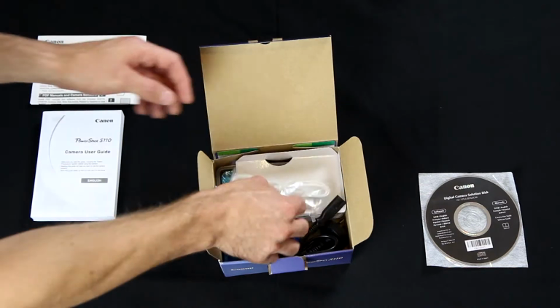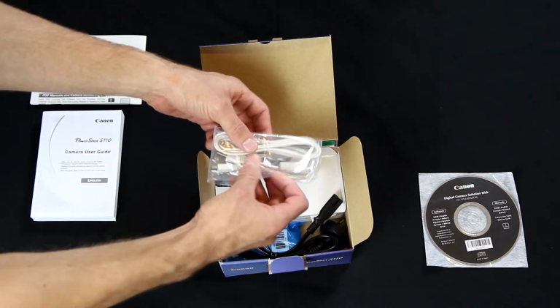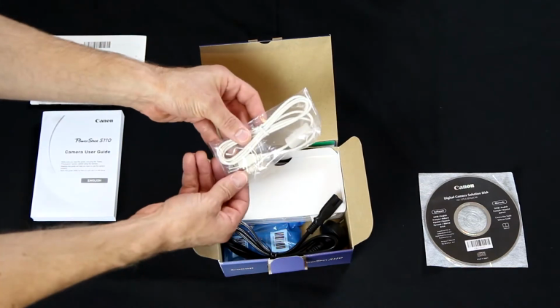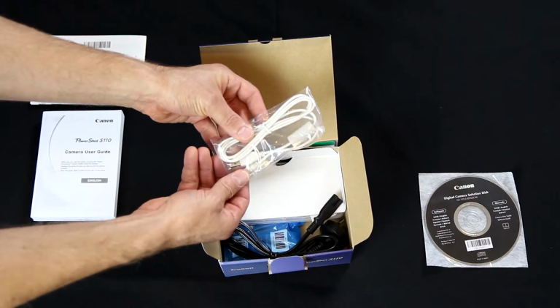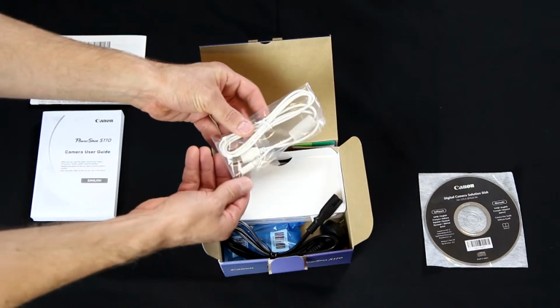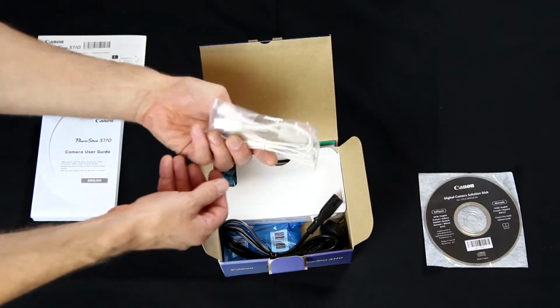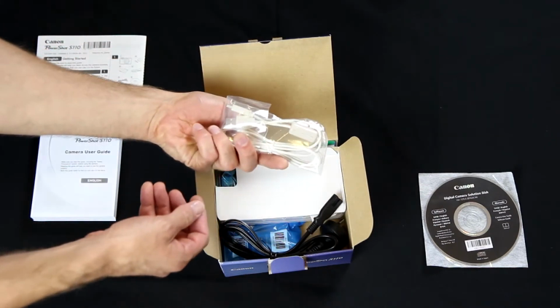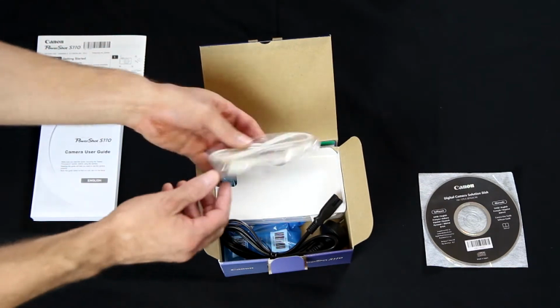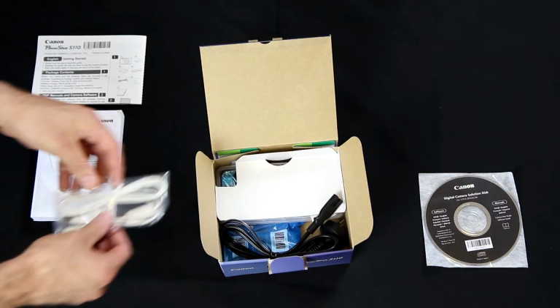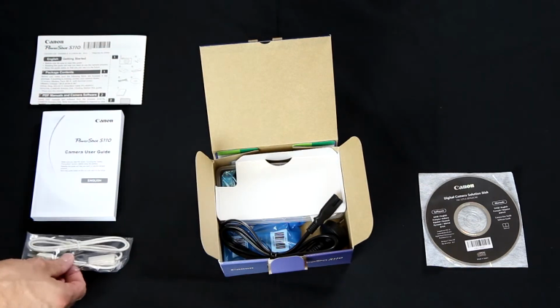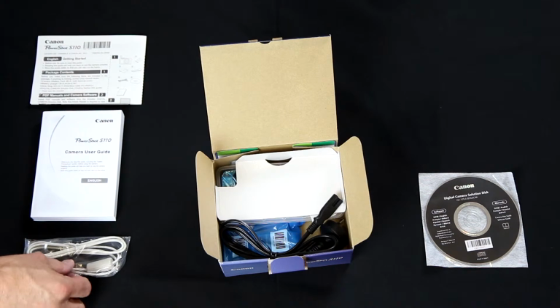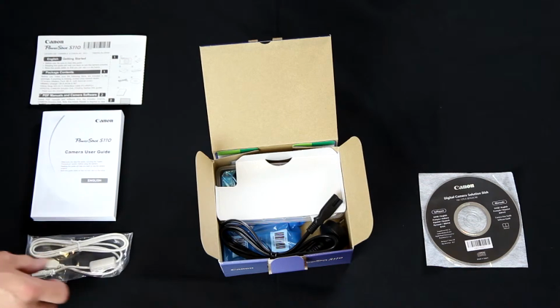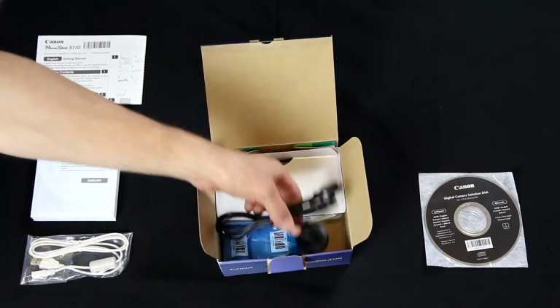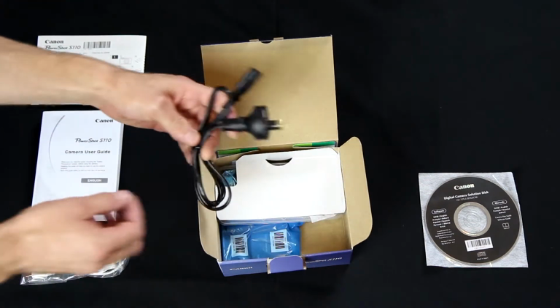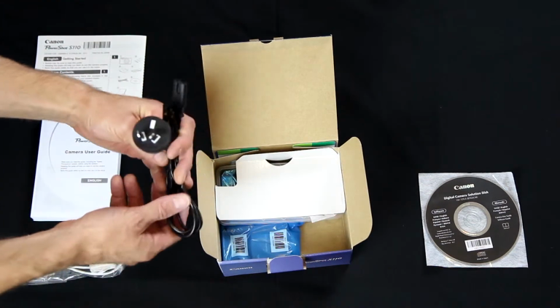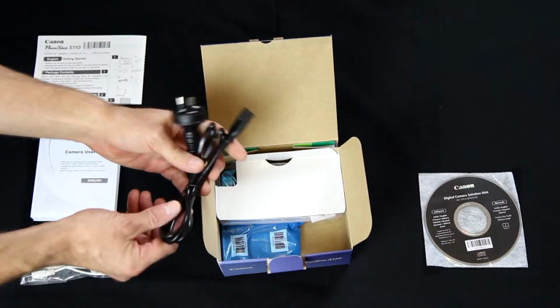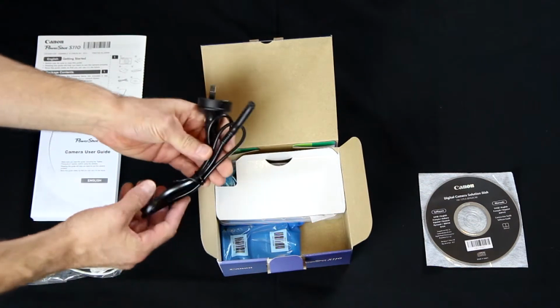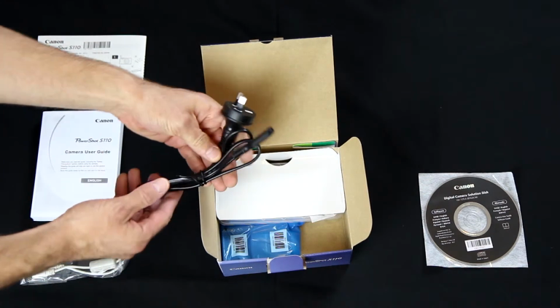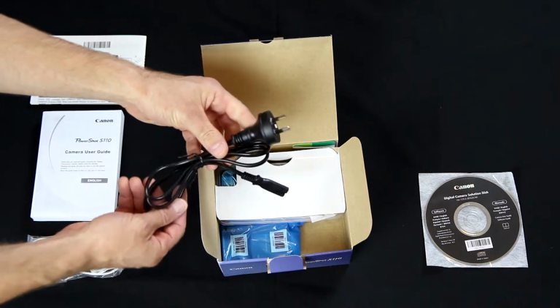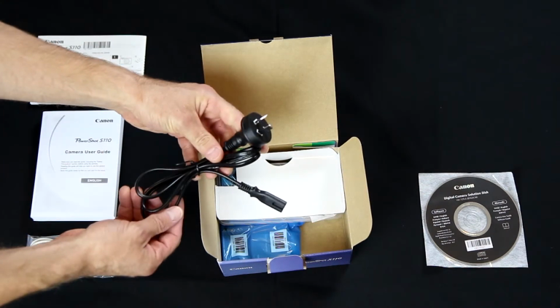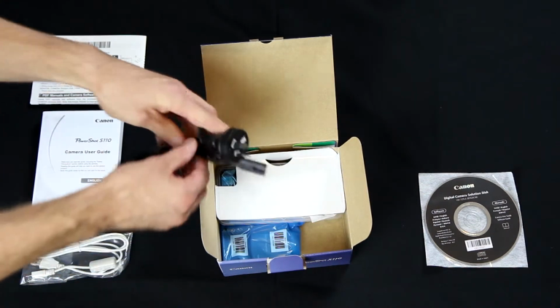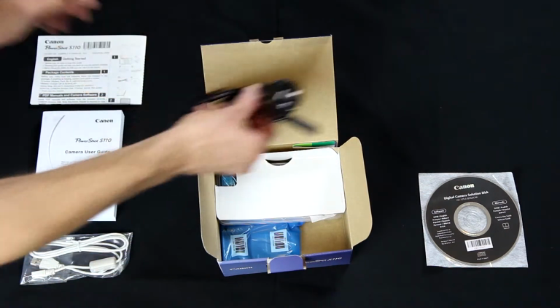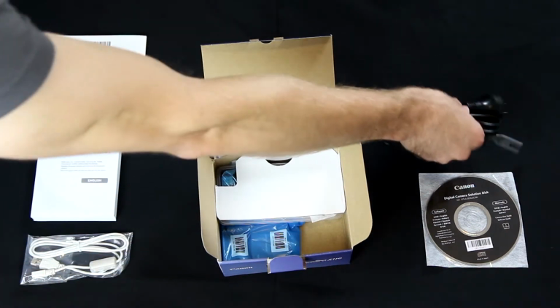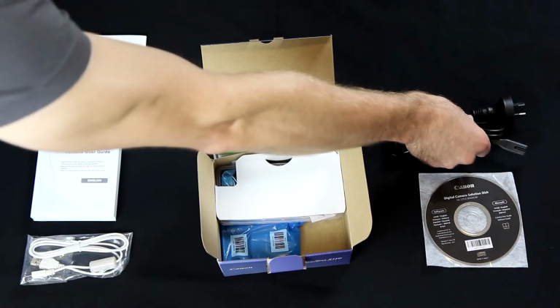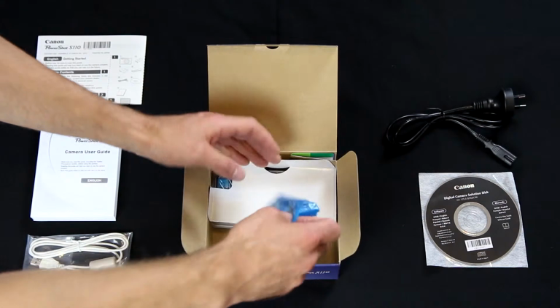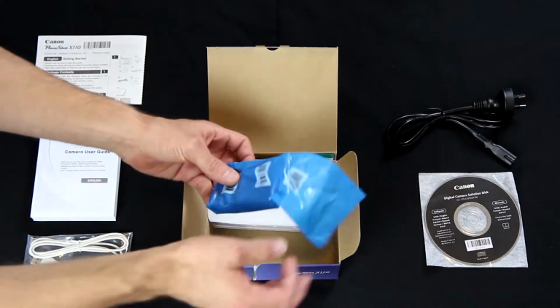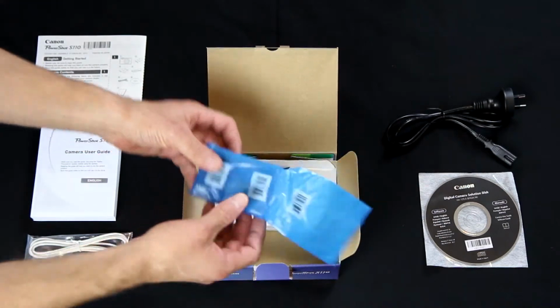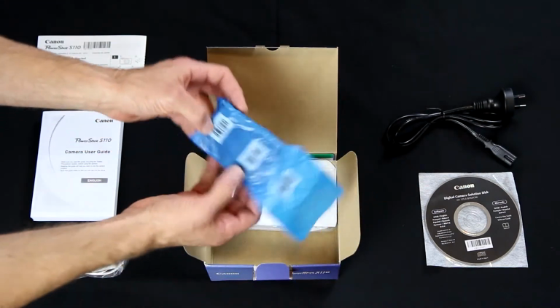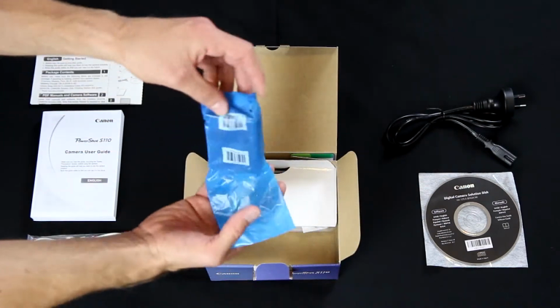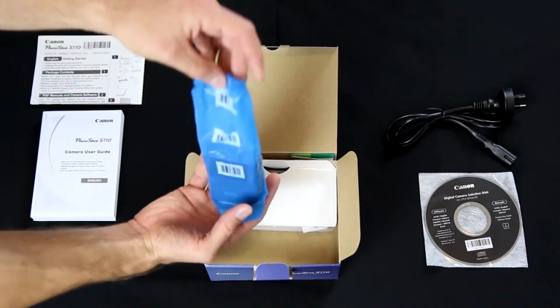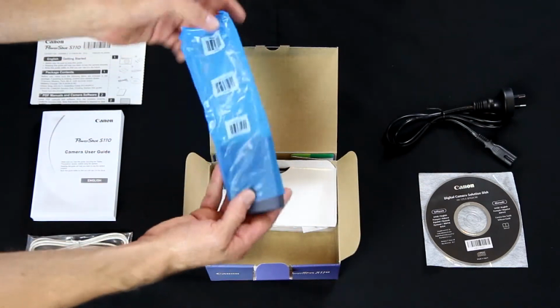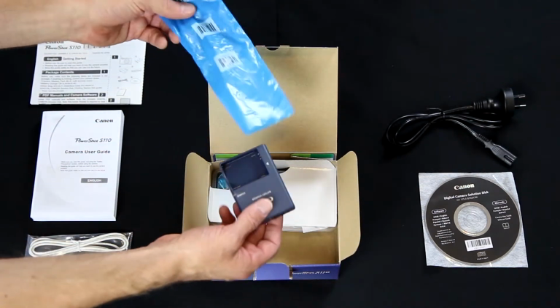Then there's the standard USB cable for transferring your files from the camera to your computer, a power plug — obviously Australian because we're in Australia — and this little blue bag contains the actual battery charger.